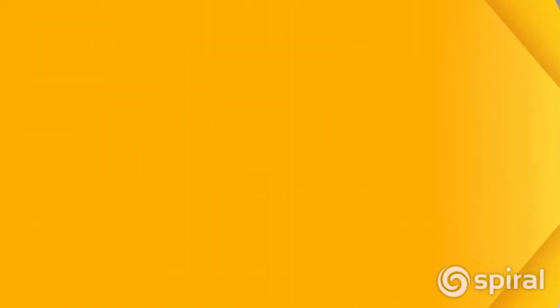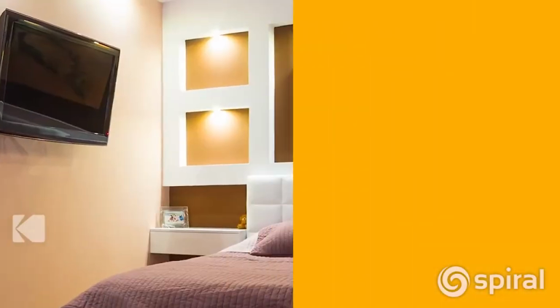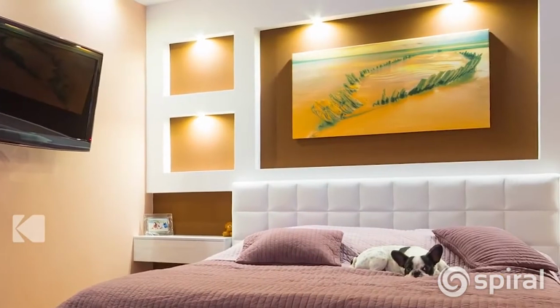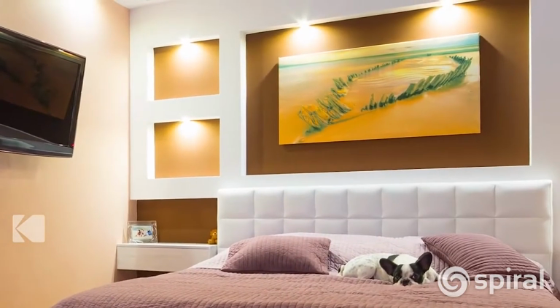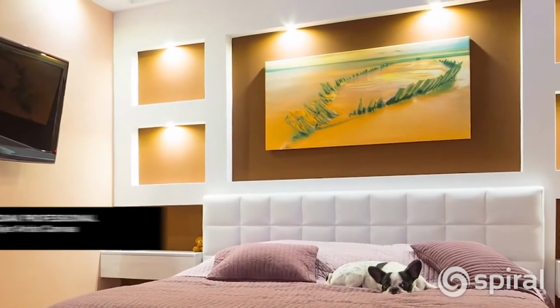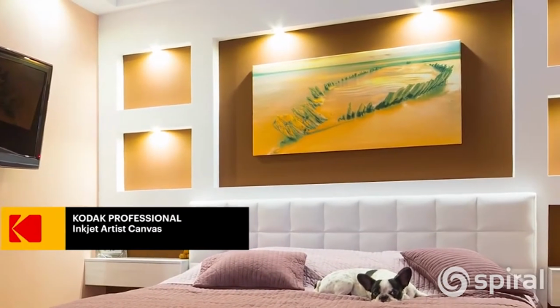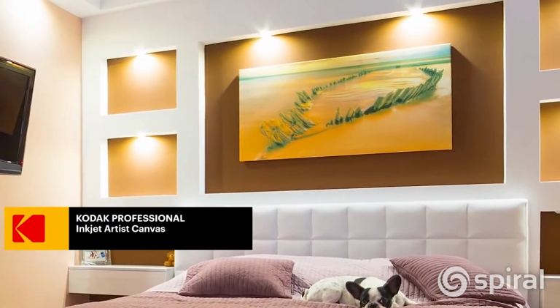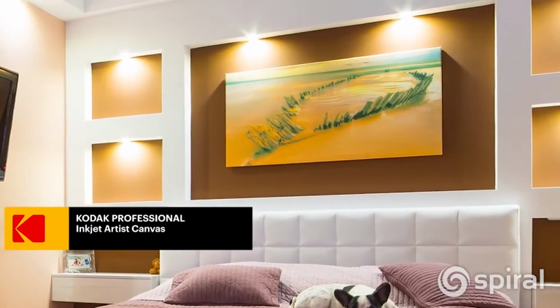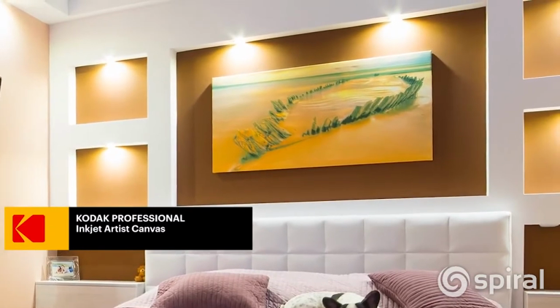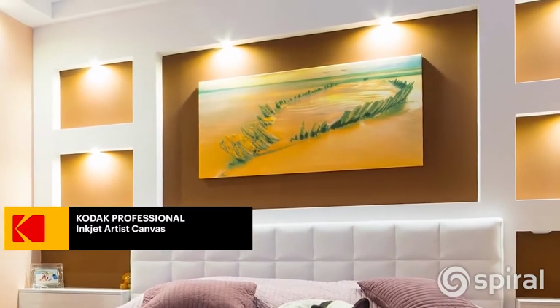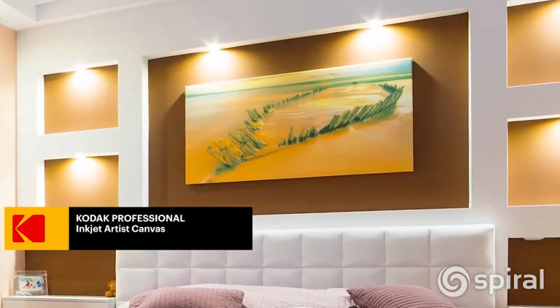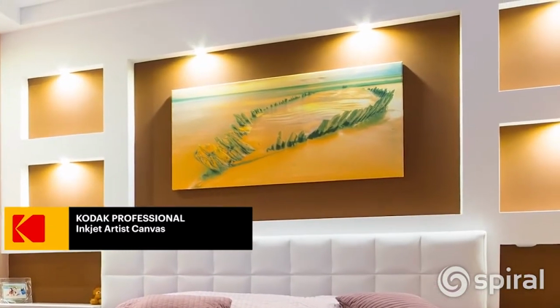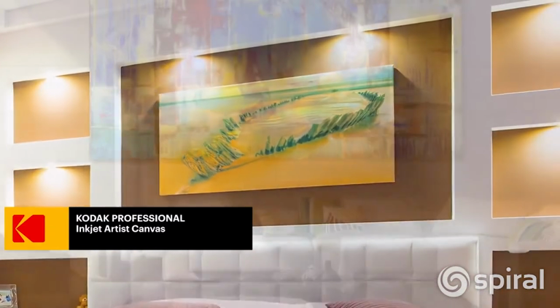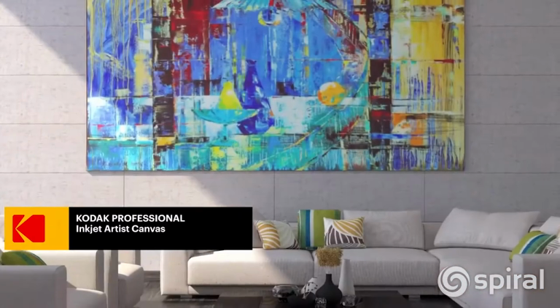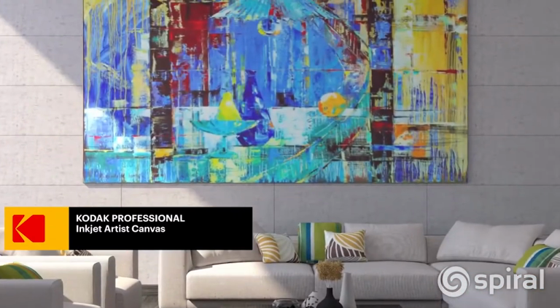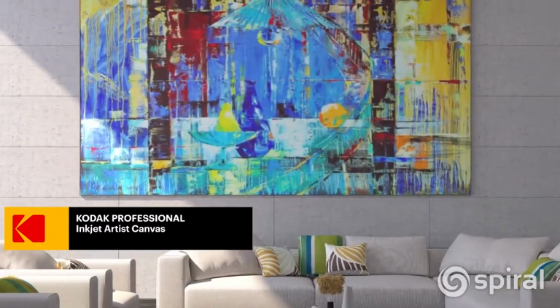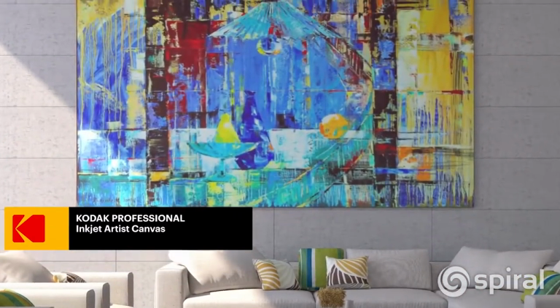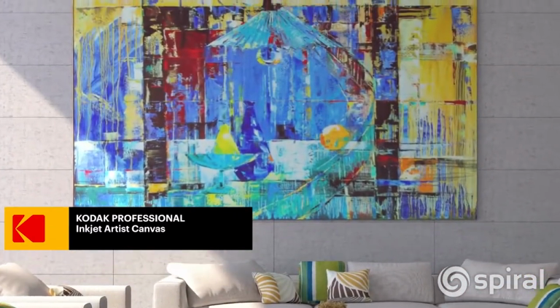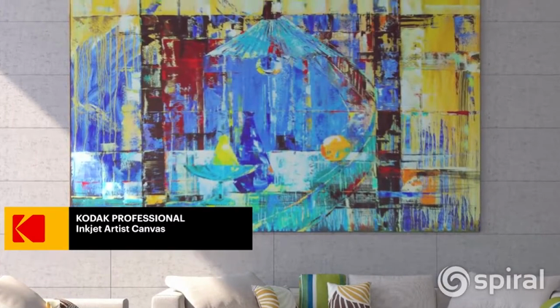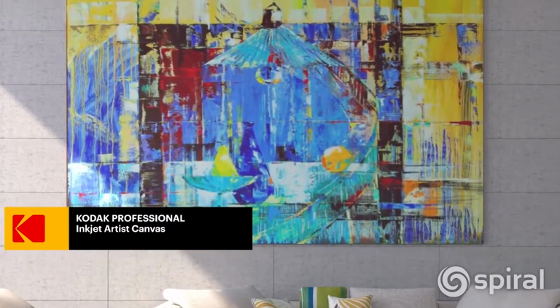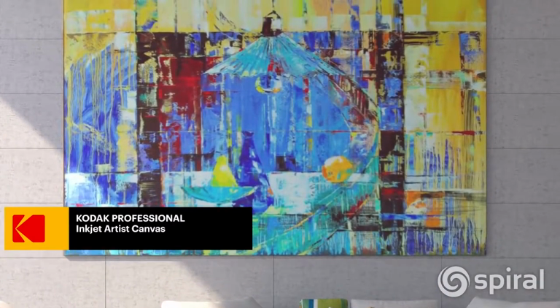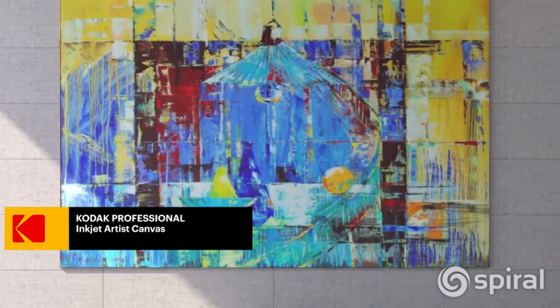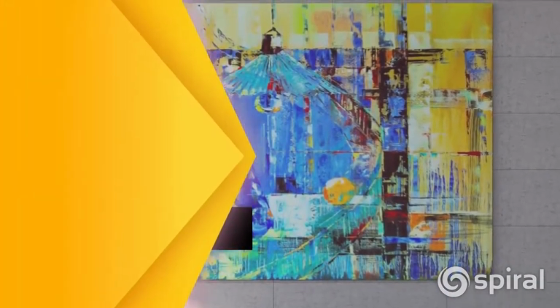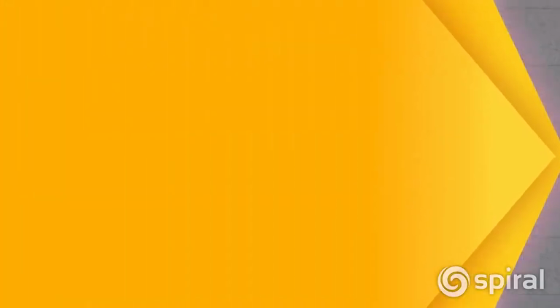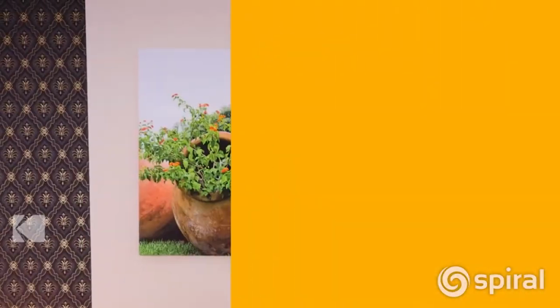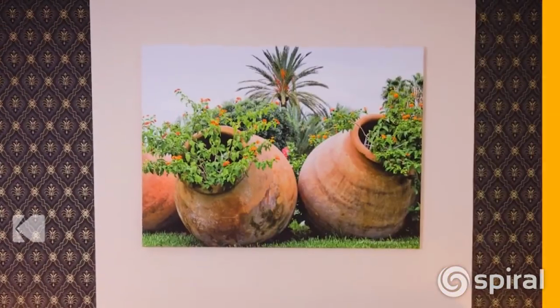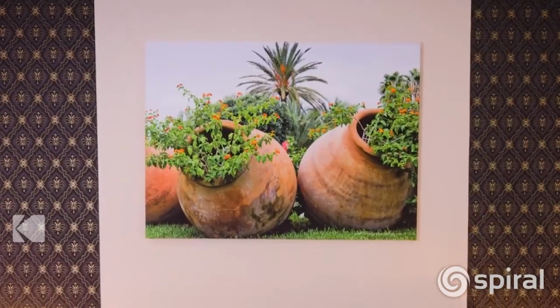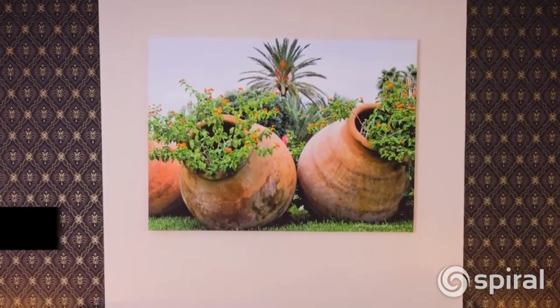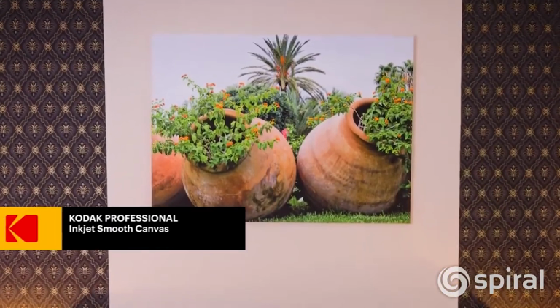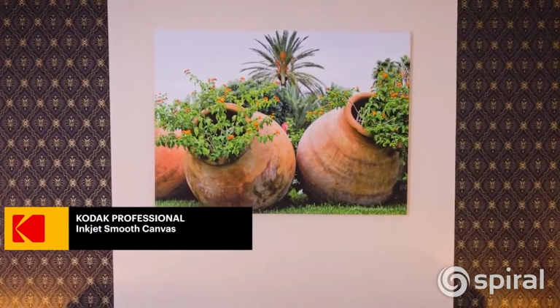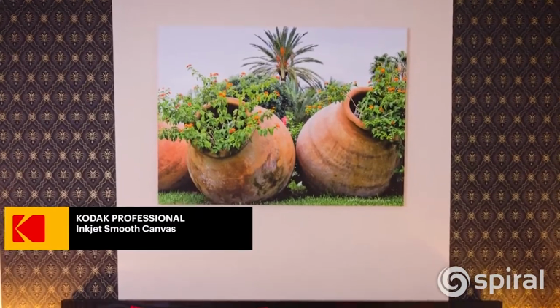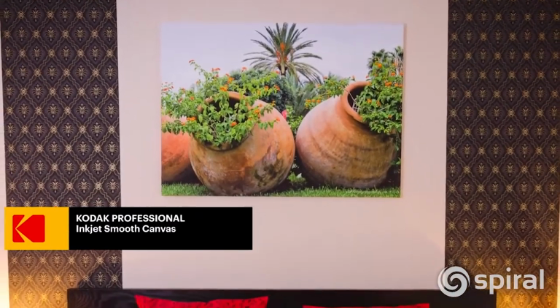Kodak Professional Inkjet Artist Canvas has a matte finish and features a high quality 2 over 1 weave that is water resistant and suitable for dye and pigmented inks. Kodak Professional Inkjet Smooth Canvas also with a matte finish